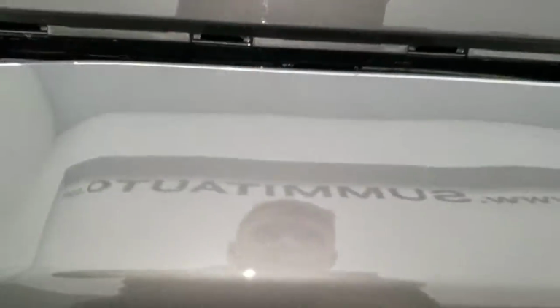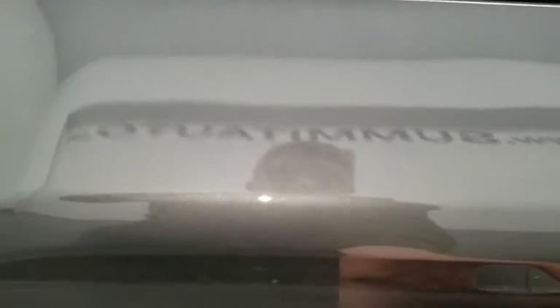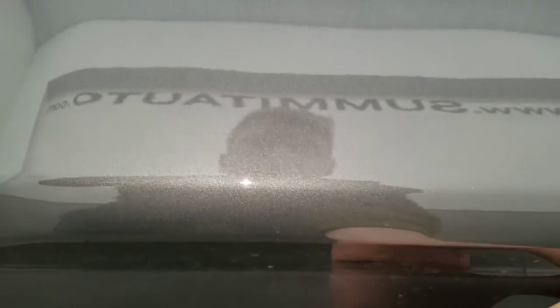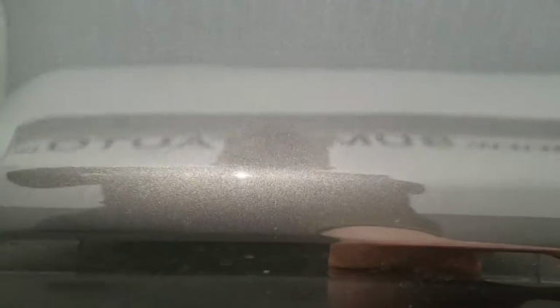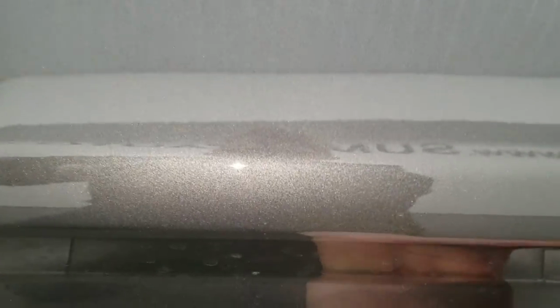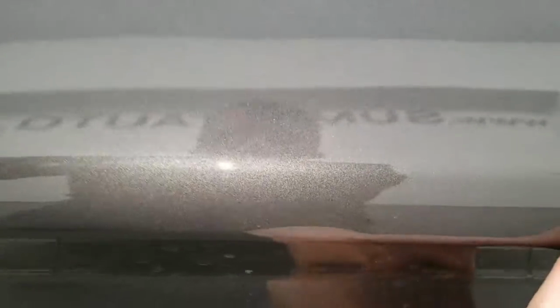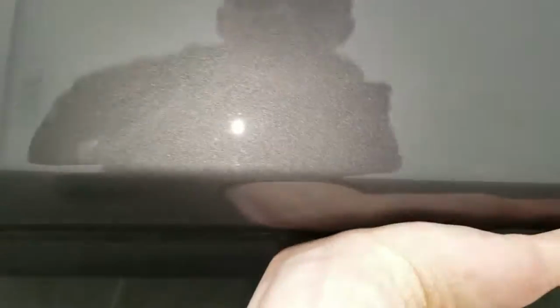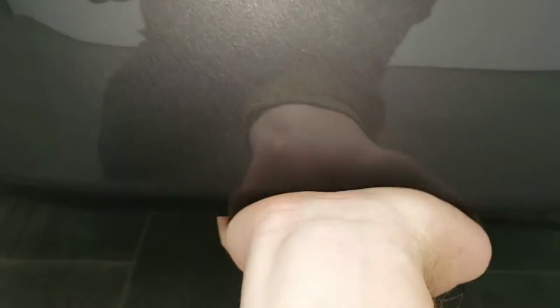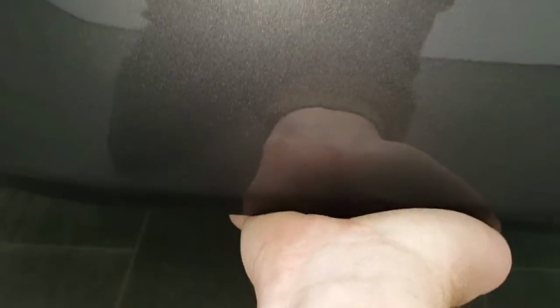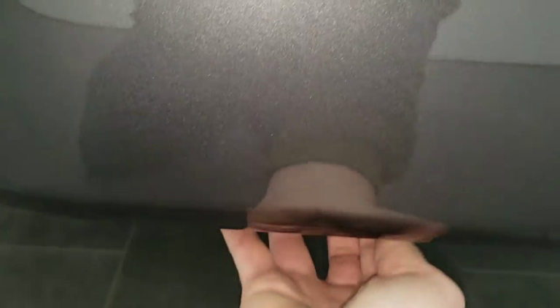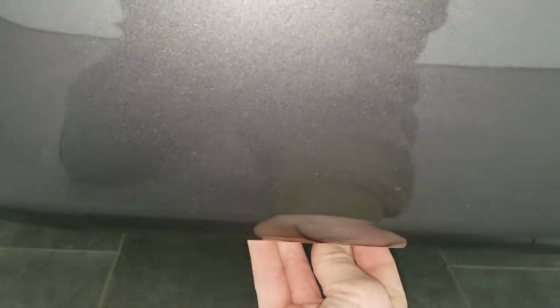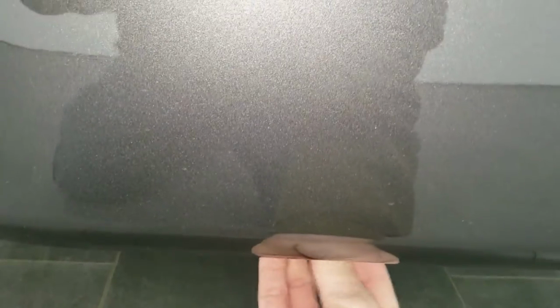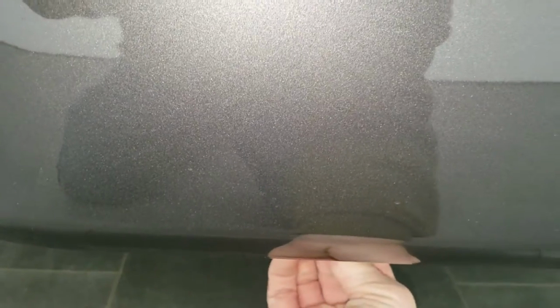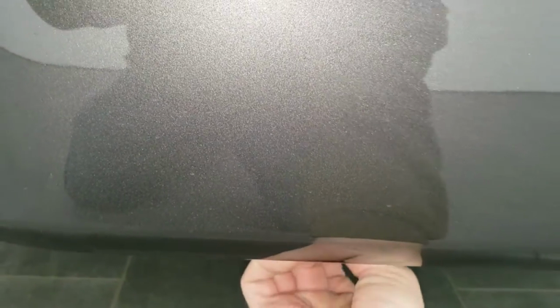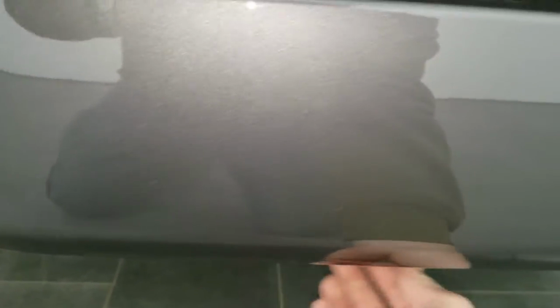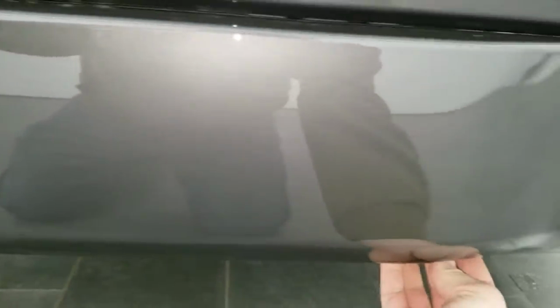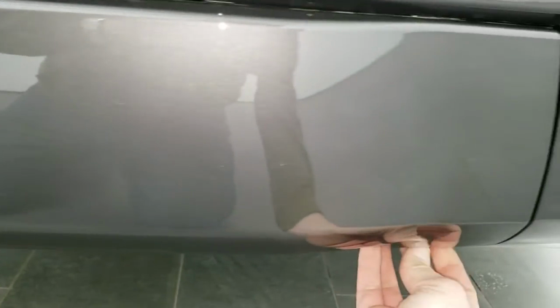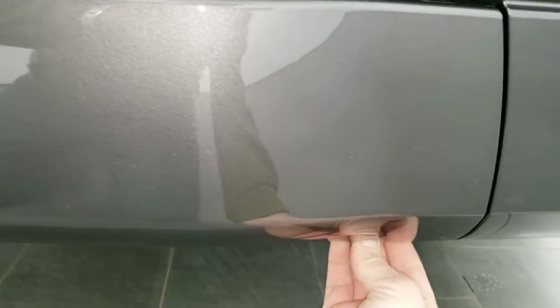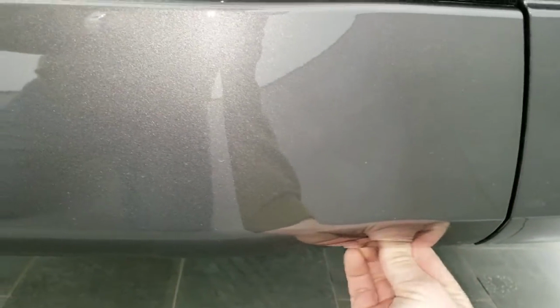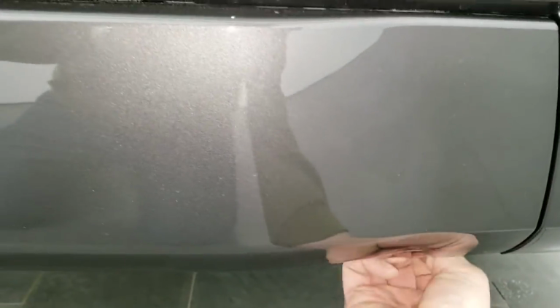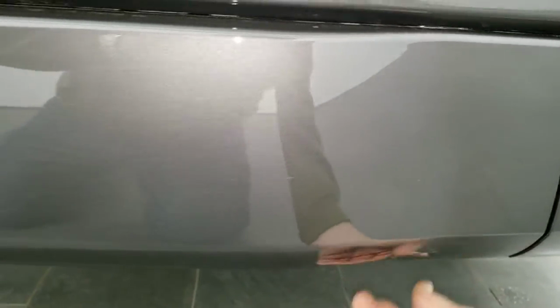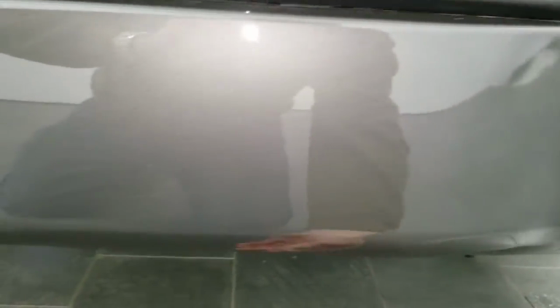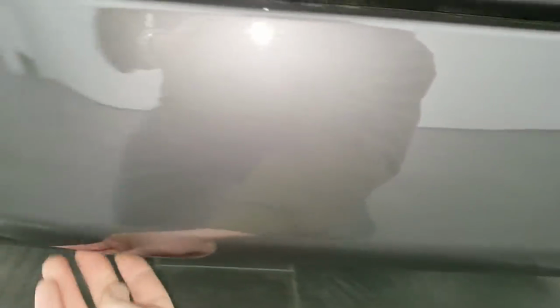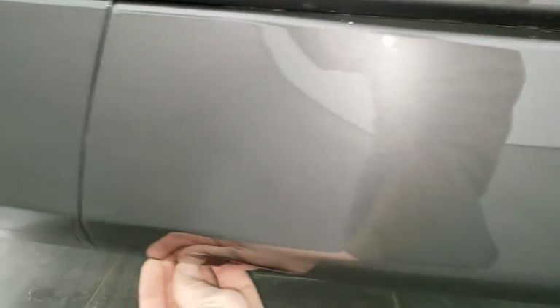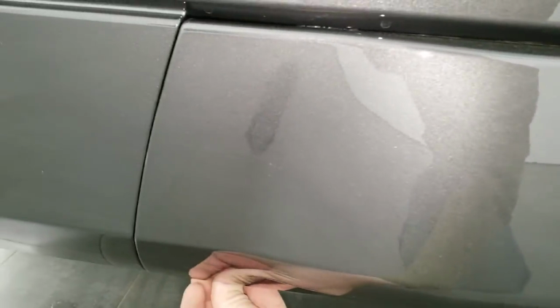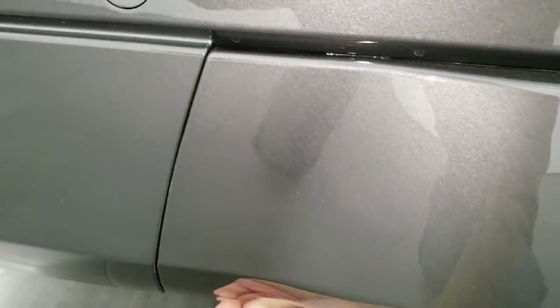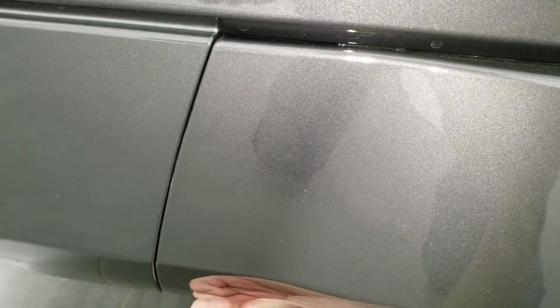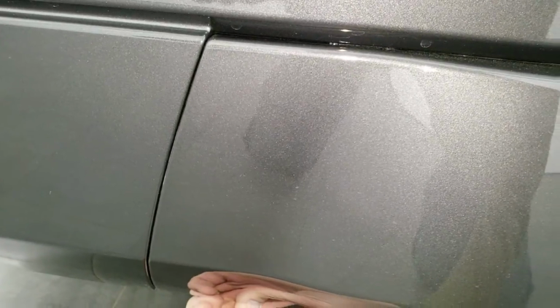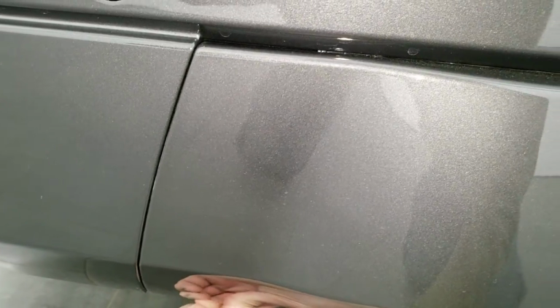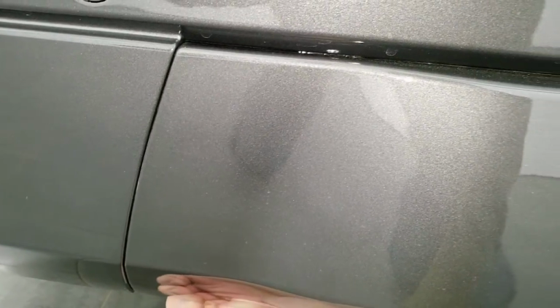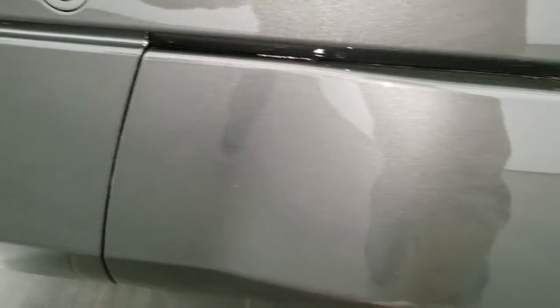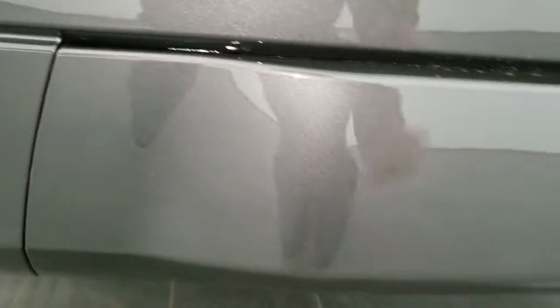When you want to put it back on, put those tabs in, kind of secure it up, and then turn those tabs clockwise and you're all set to go.